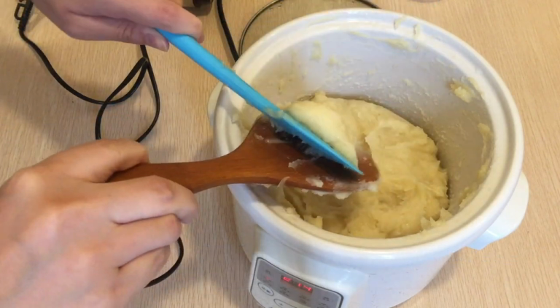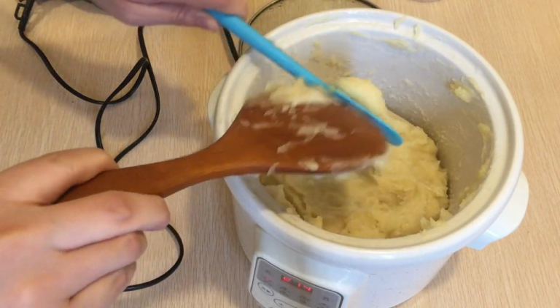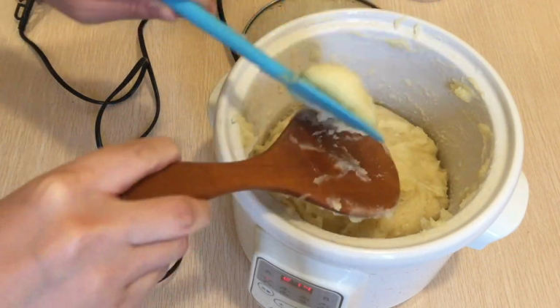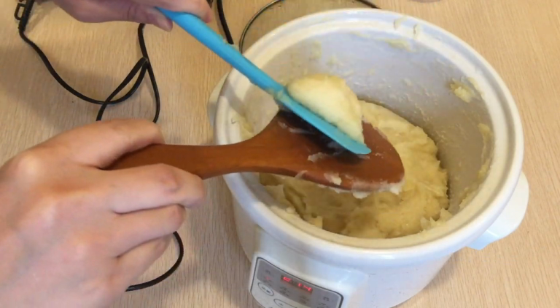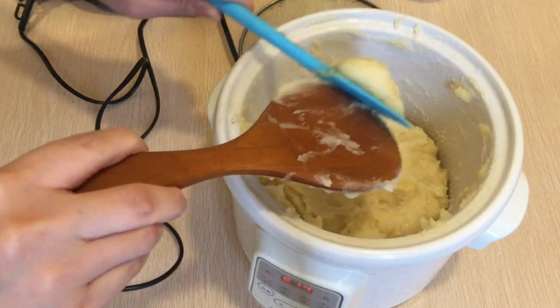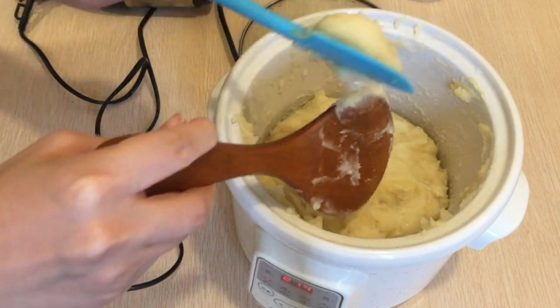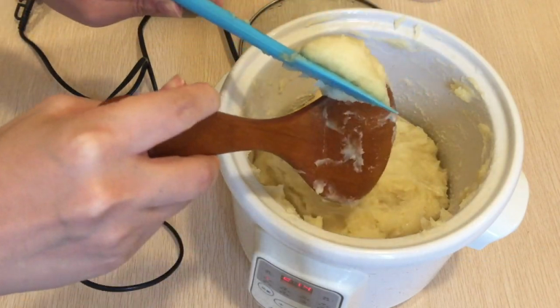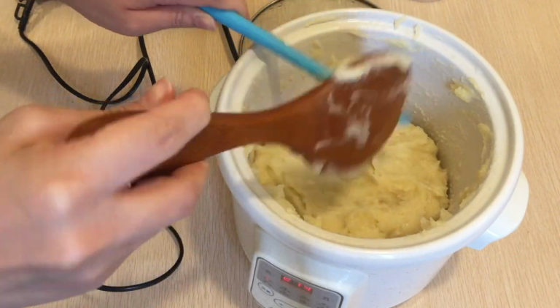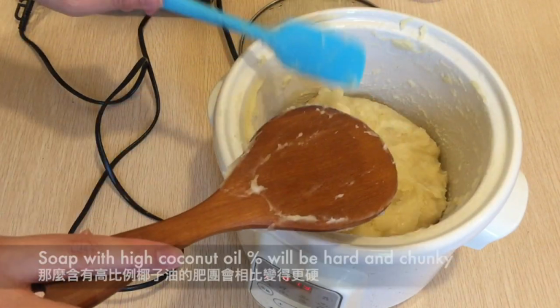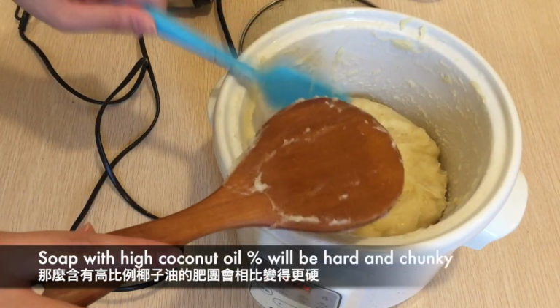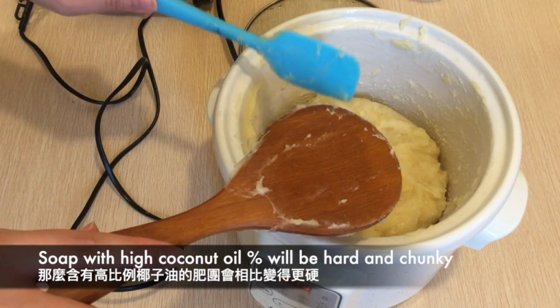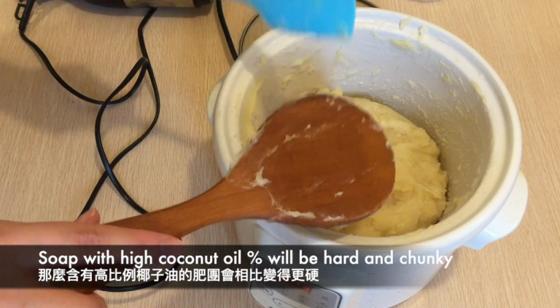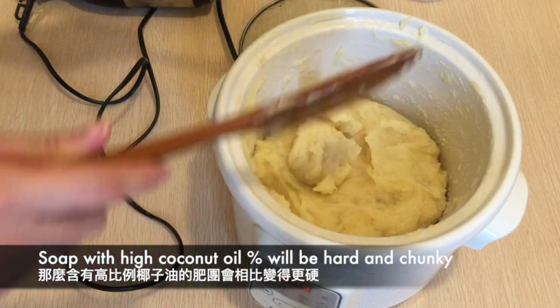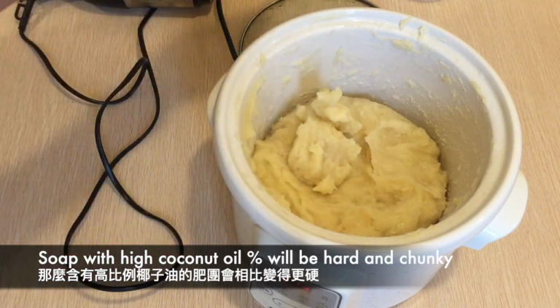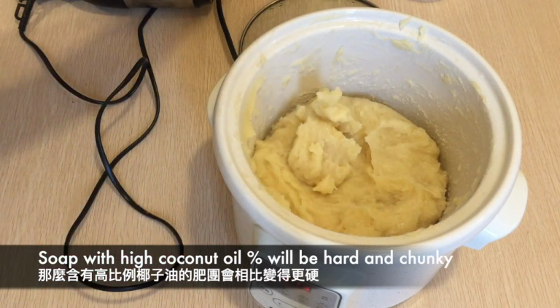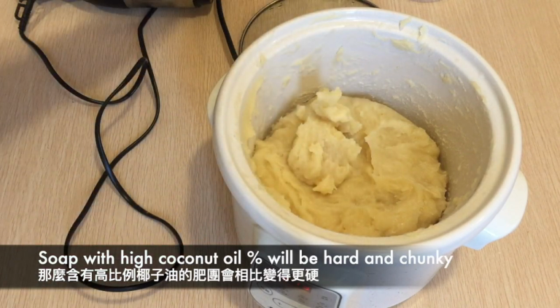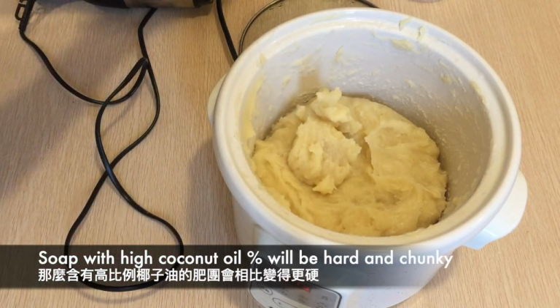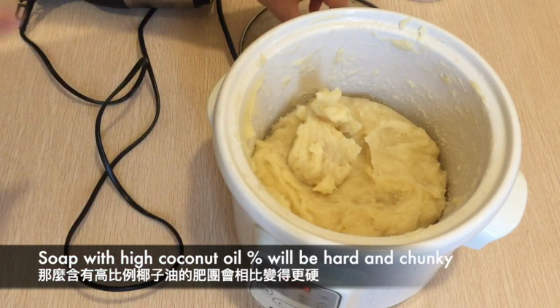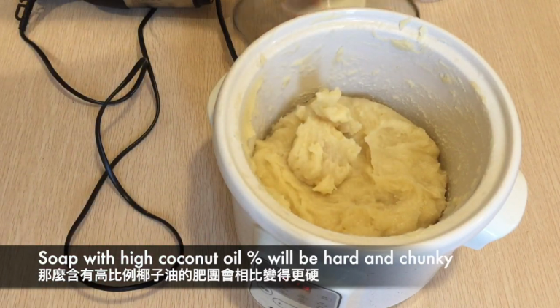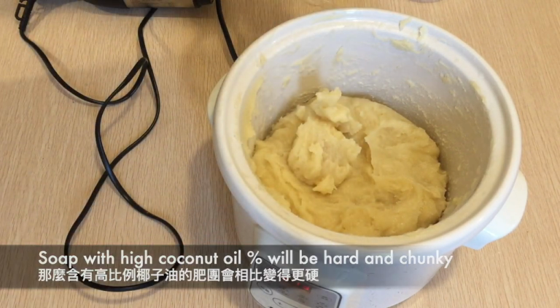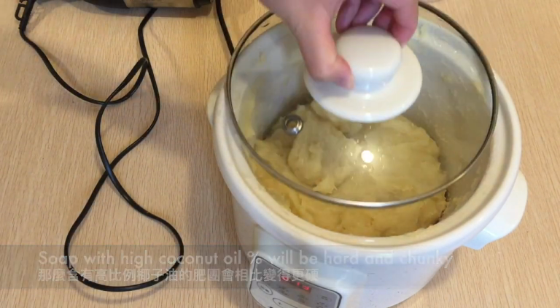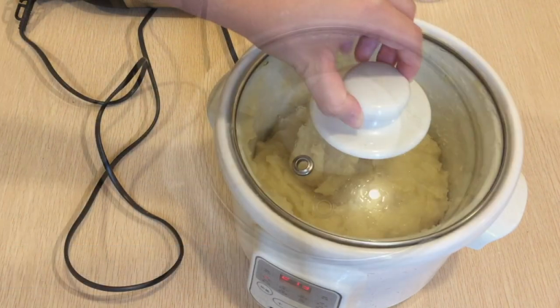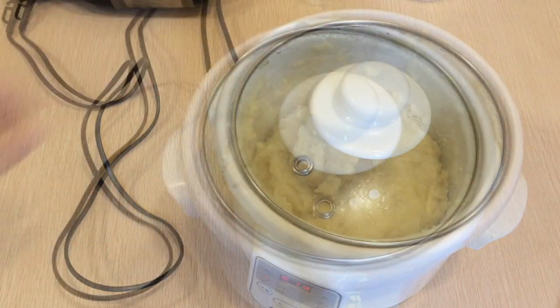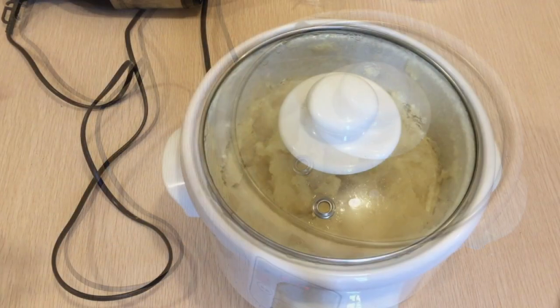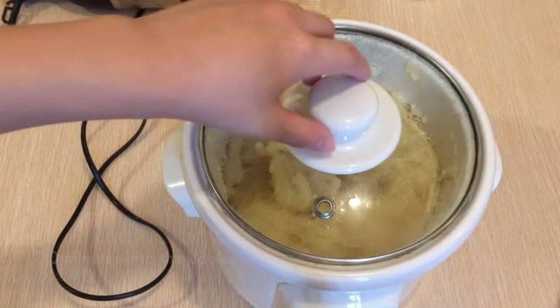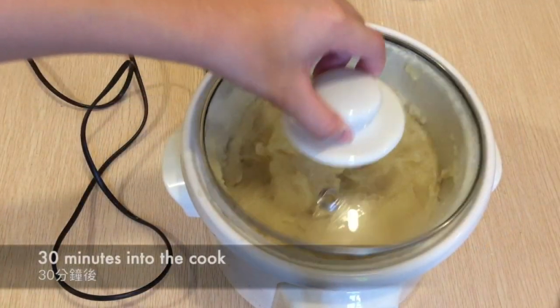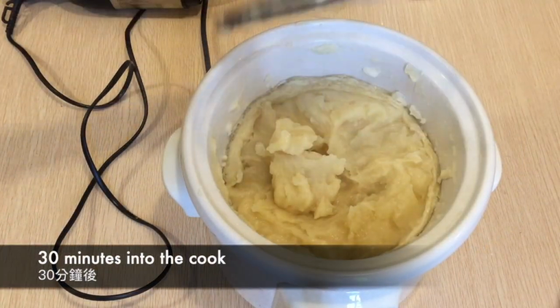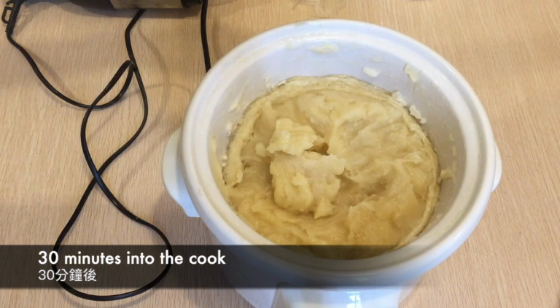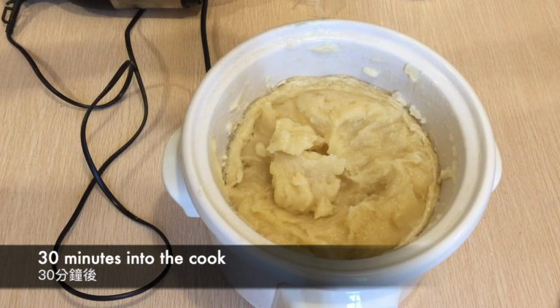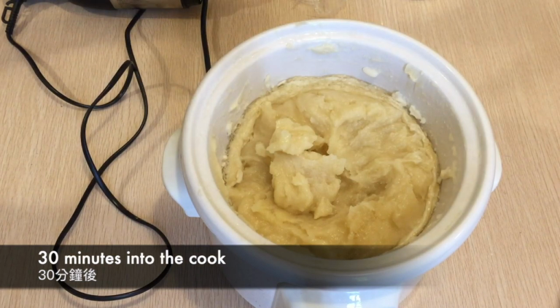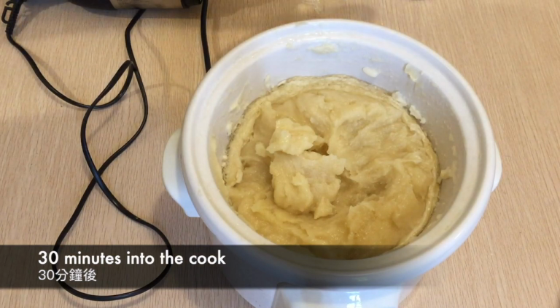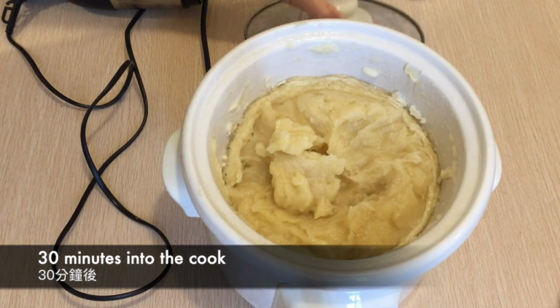If you go back to my previous liquid soap video, the soap paste with a high percentage of coconut oil is much harder and was chunky. This formula is a lot softer and creamier.